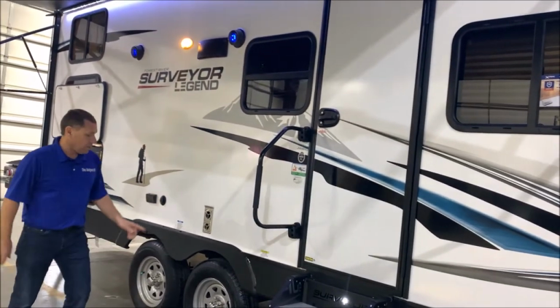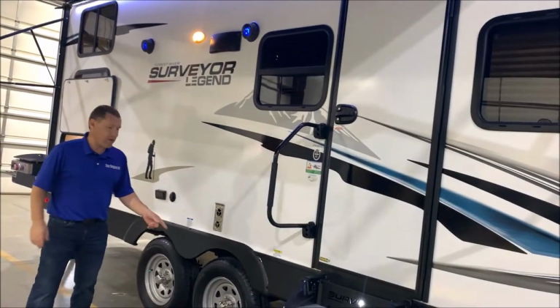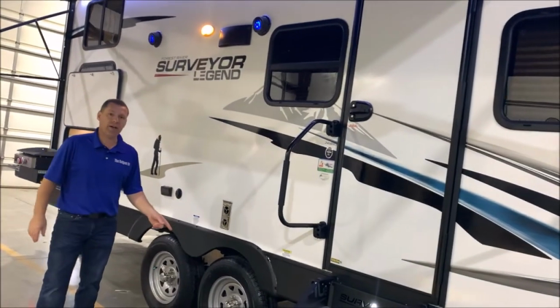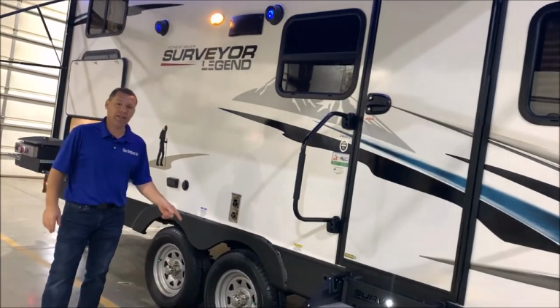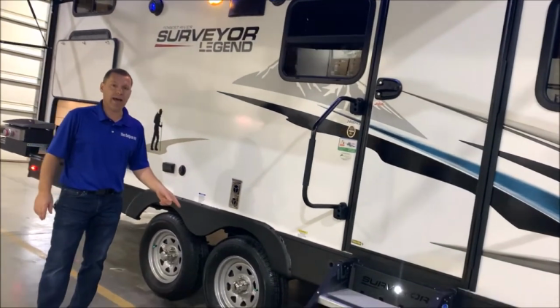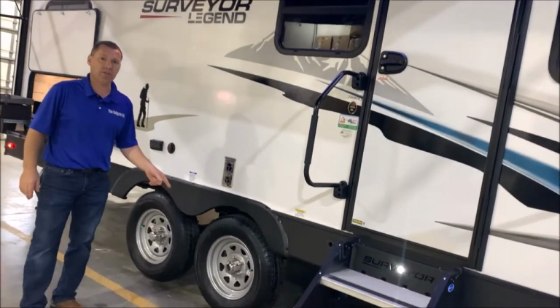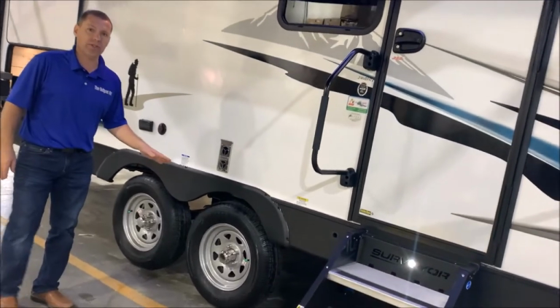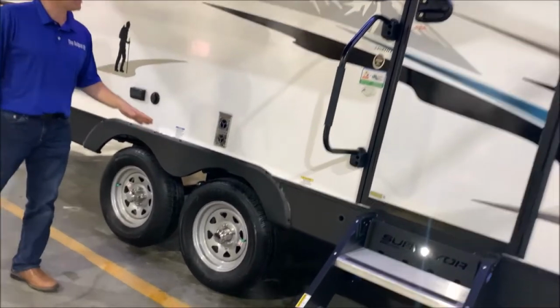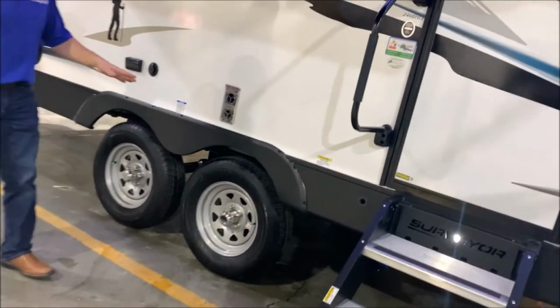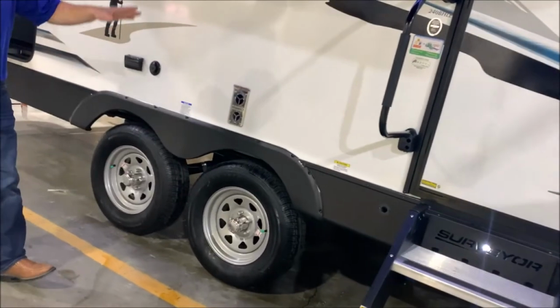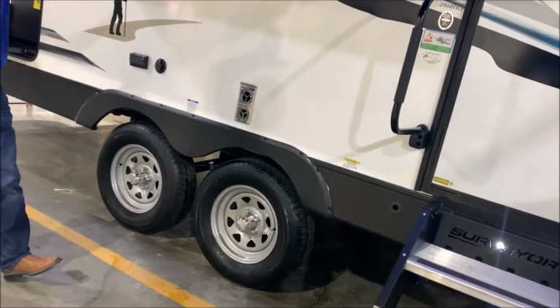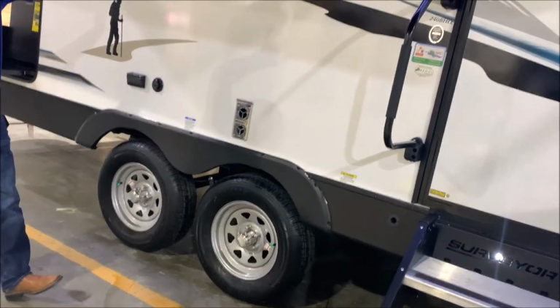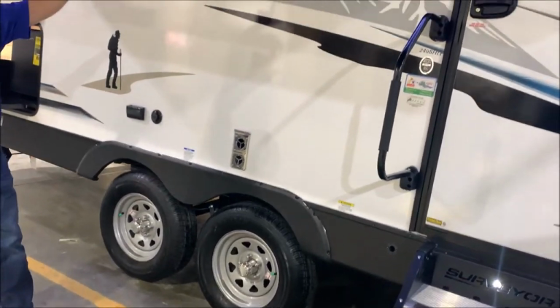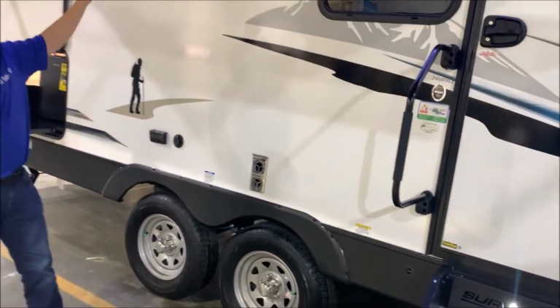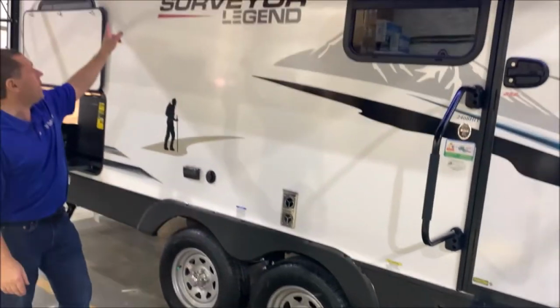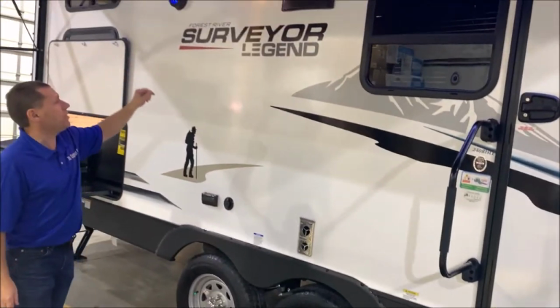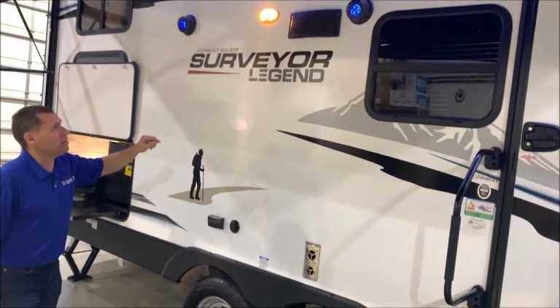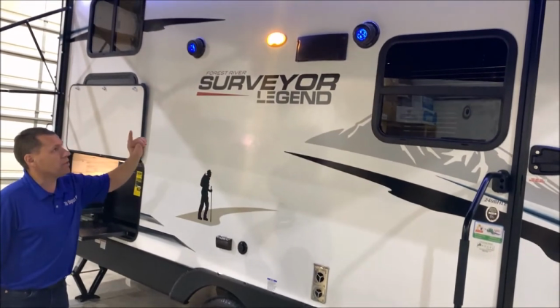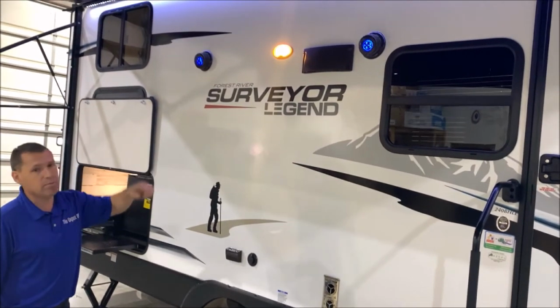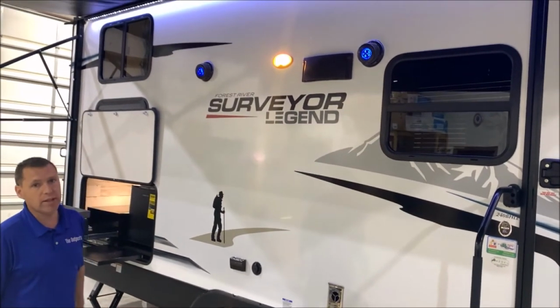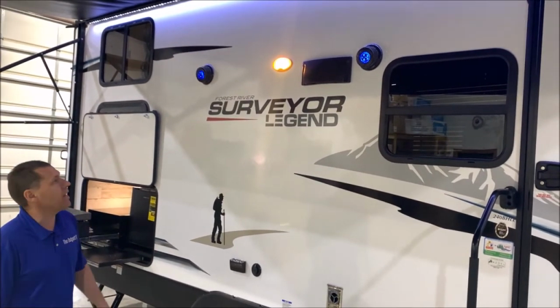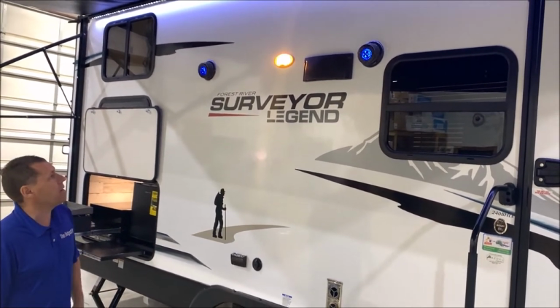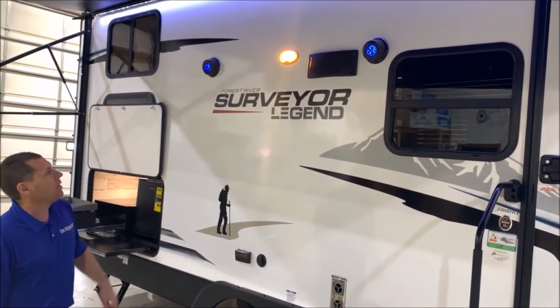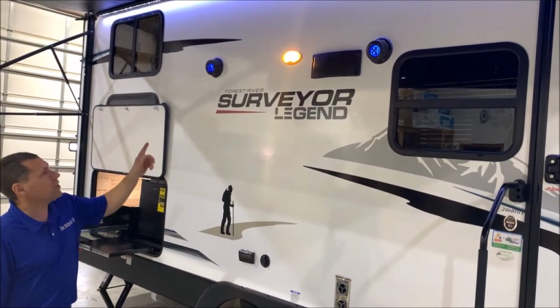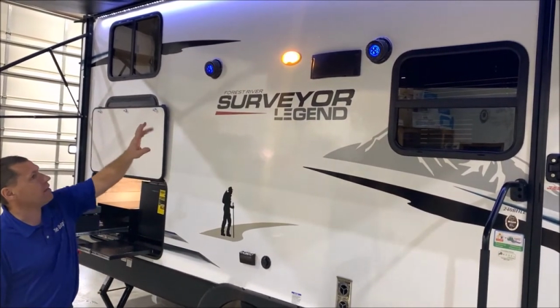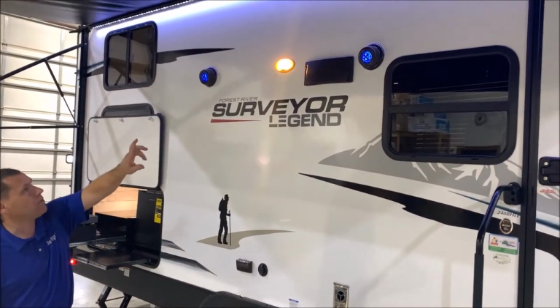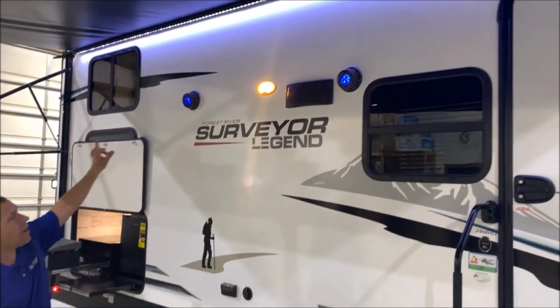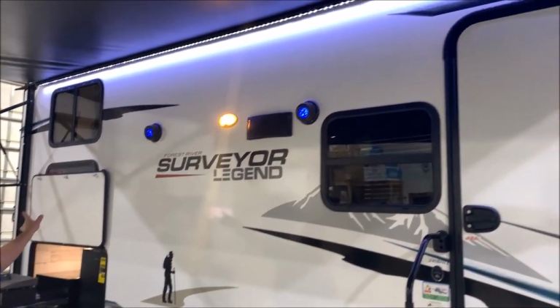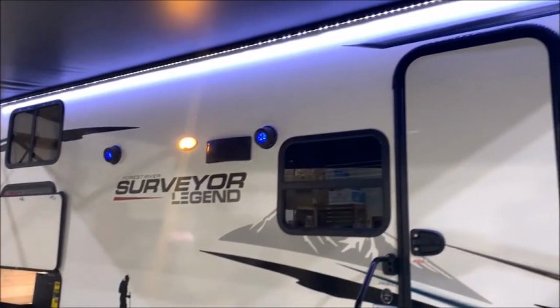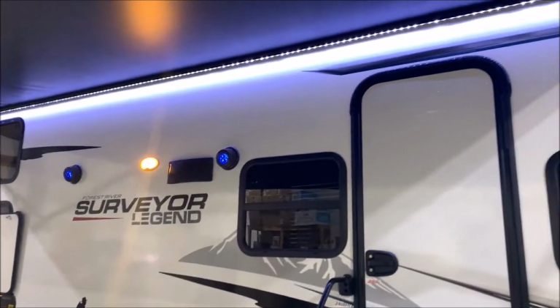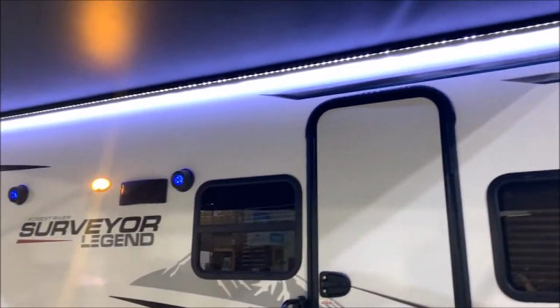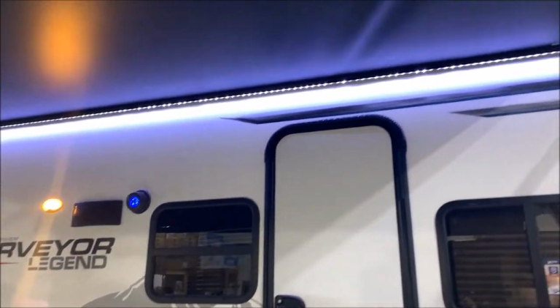You do have easy lube axles along with self-adjusting brakes. You also have outside speakers here — those have blue LED lights in them — a porch light along with your white LED light on your awning.